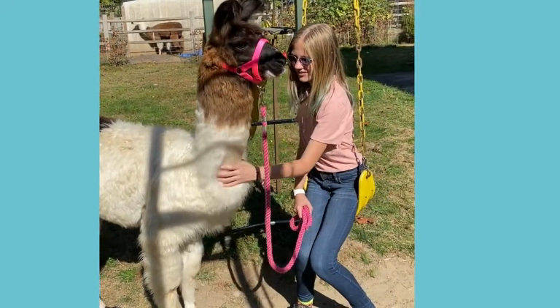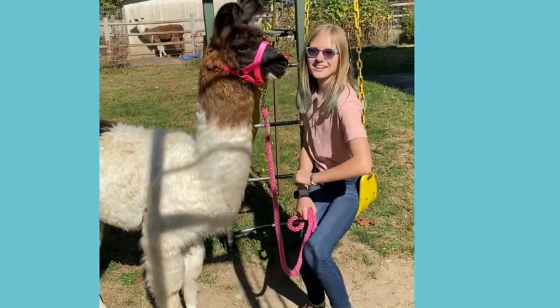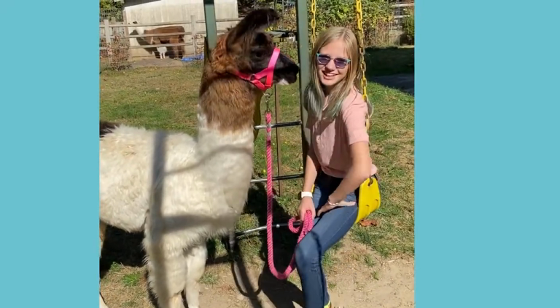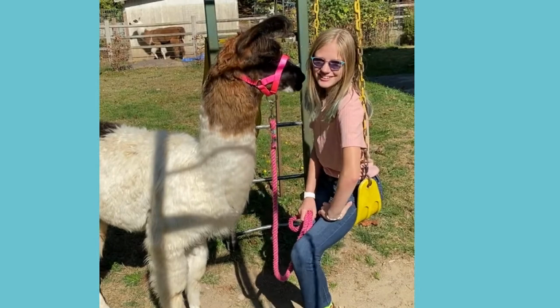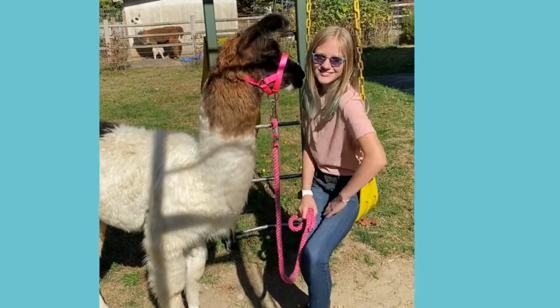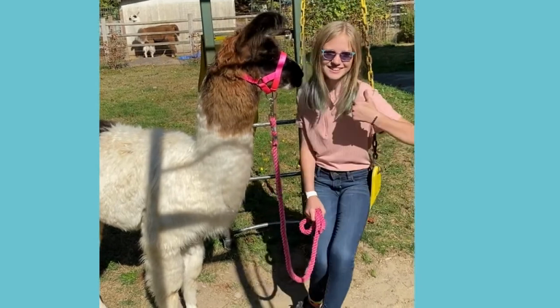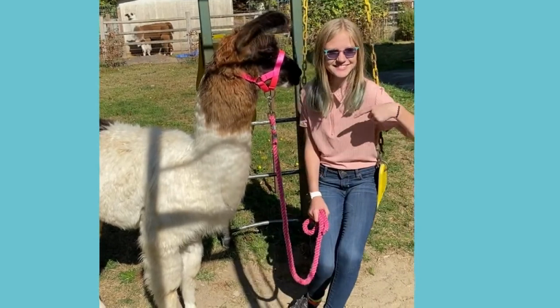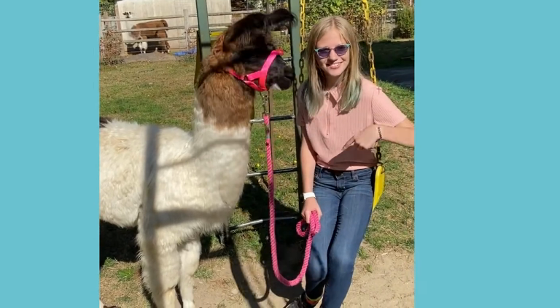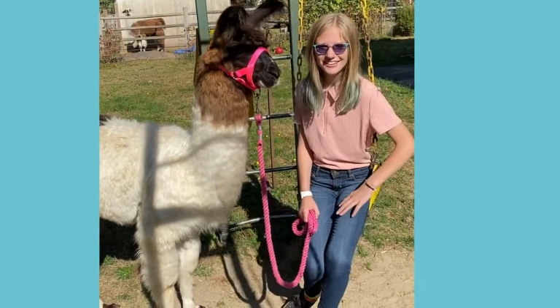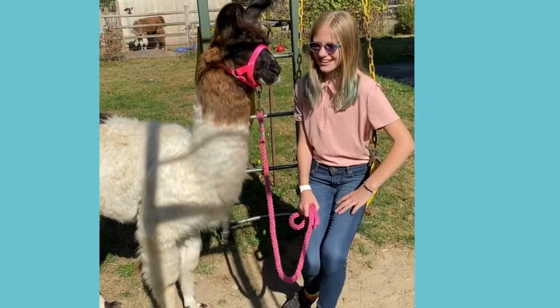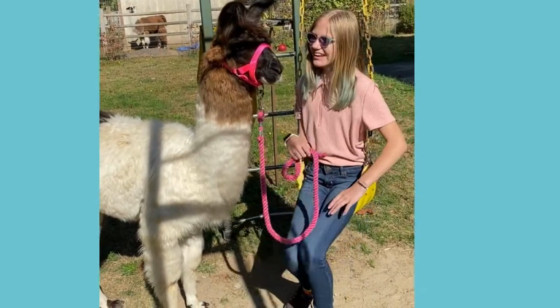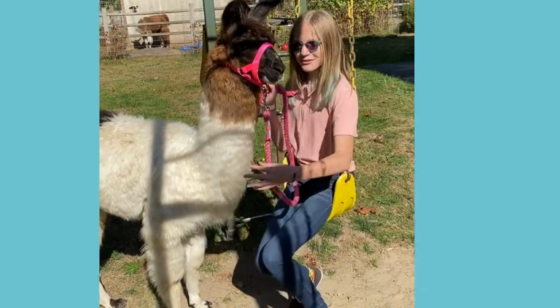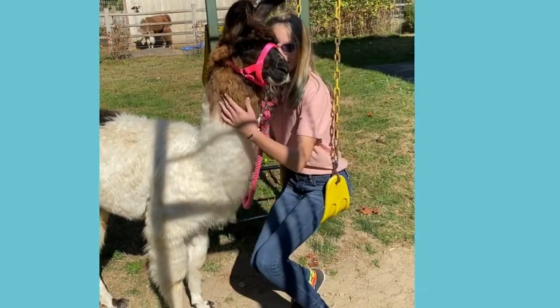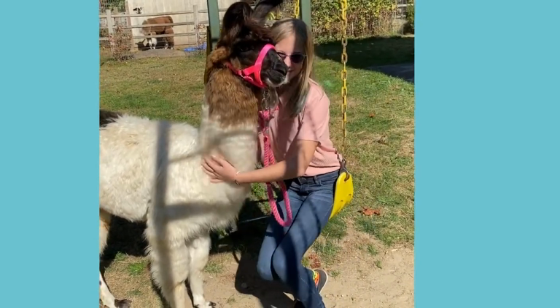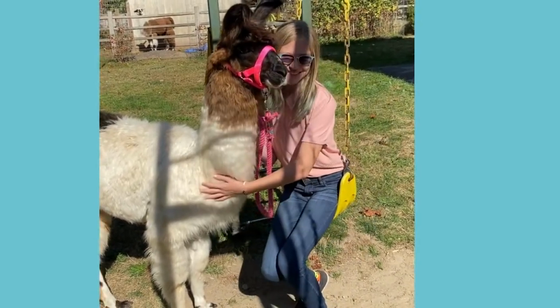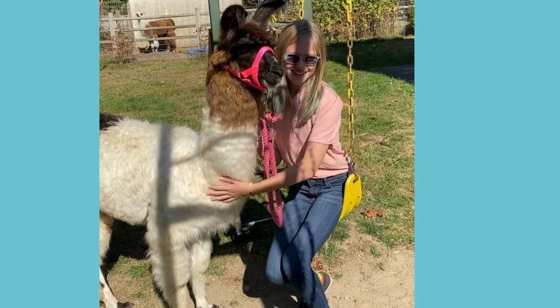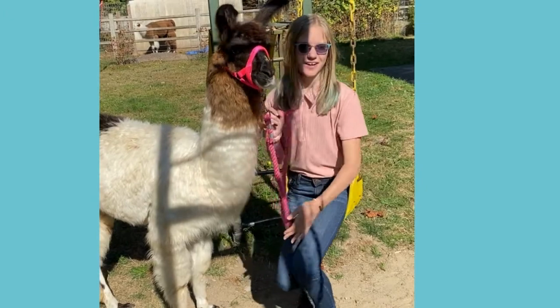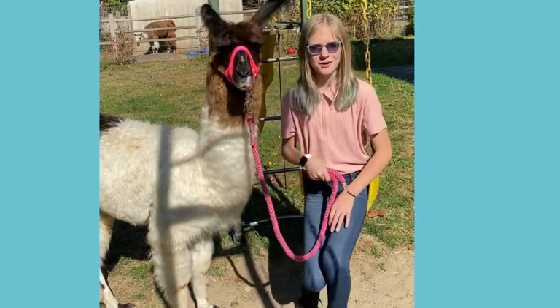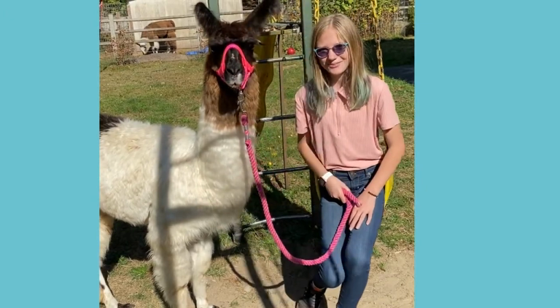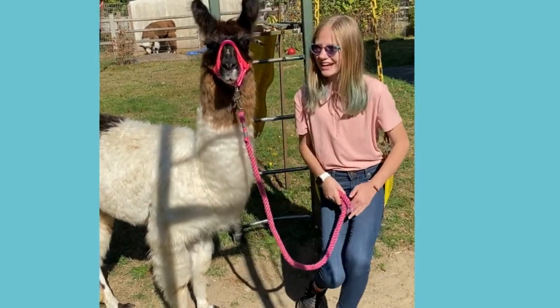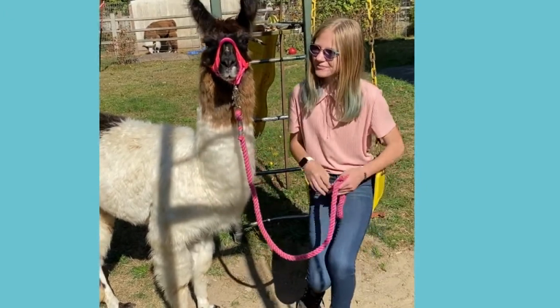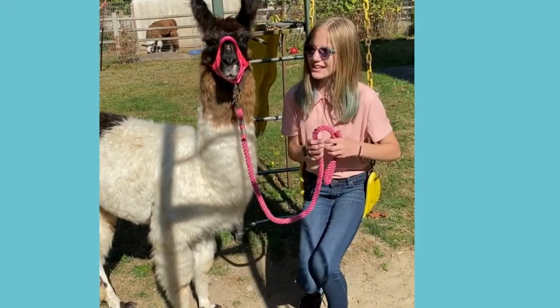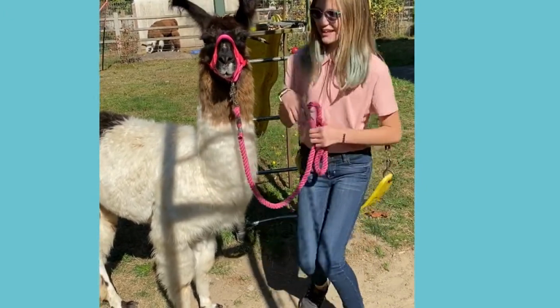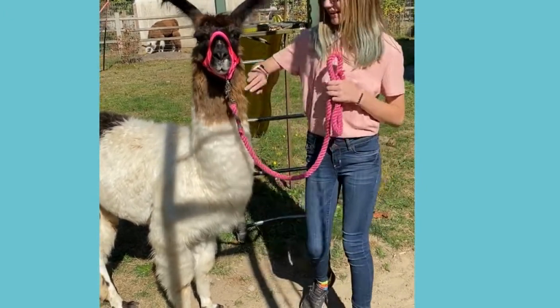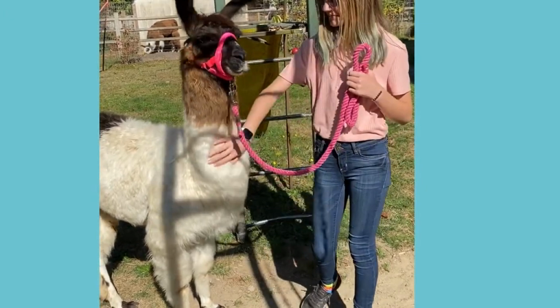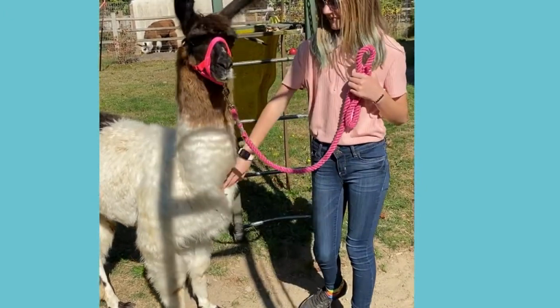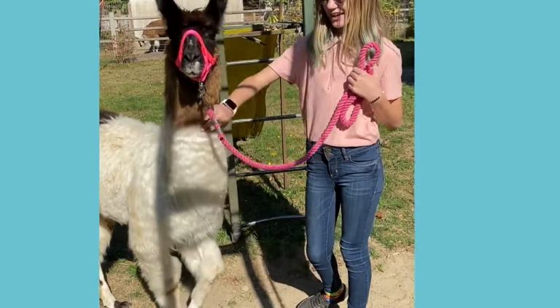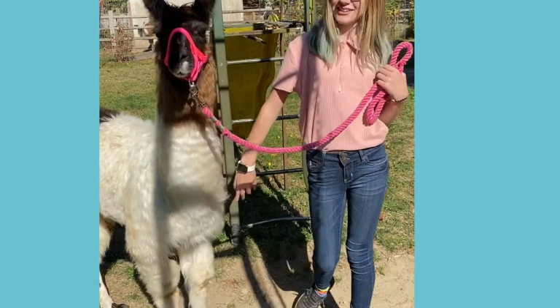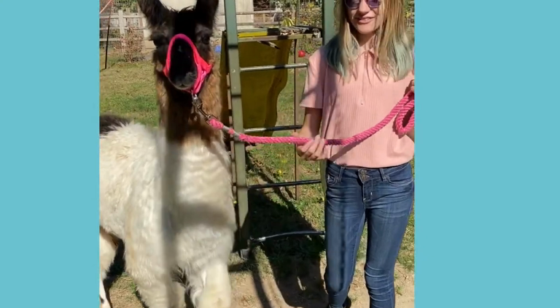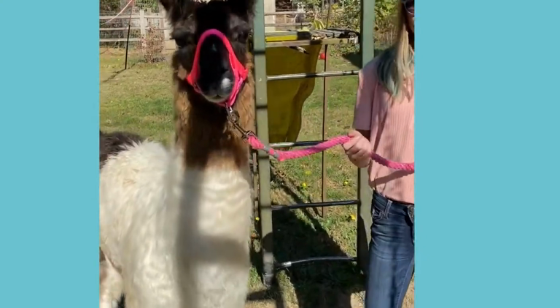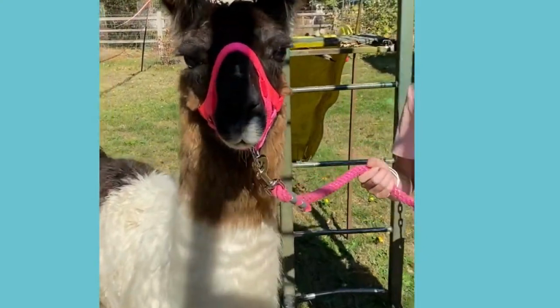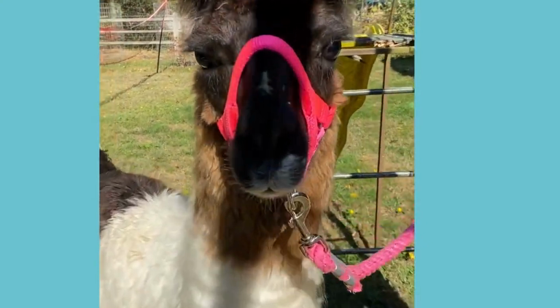Welcome back to Harper Hill Llamas! Make sure you like and subscribe down below. This is Scotty right here. We've had him for almost a month now, and he's settling in, and he would love to show you some of his new tricks.